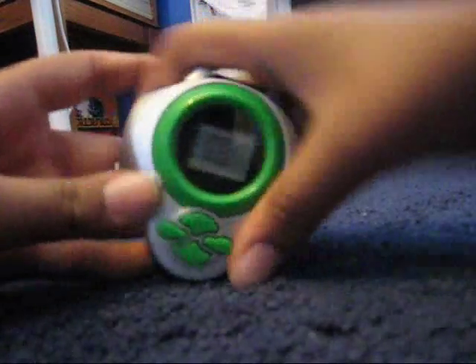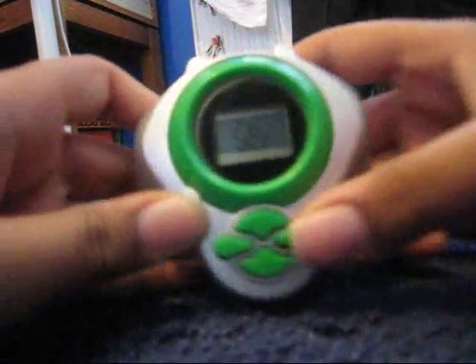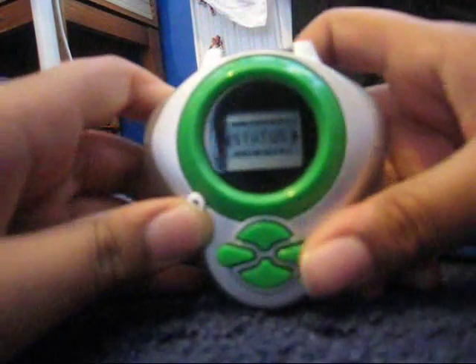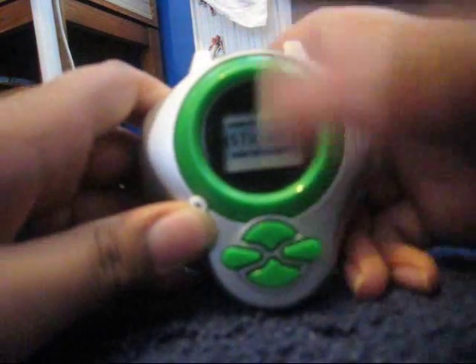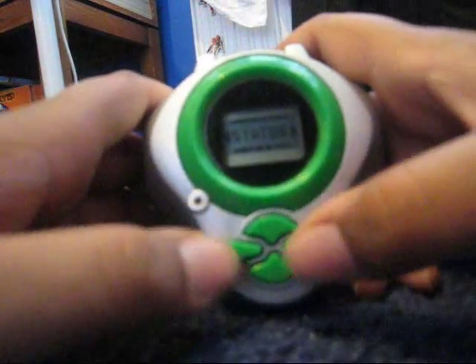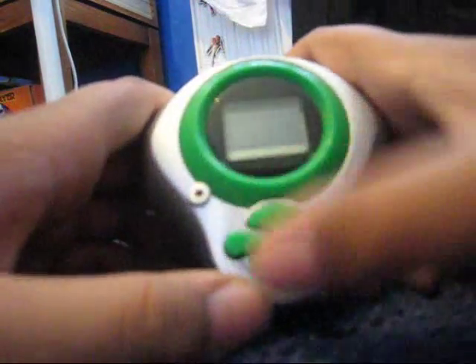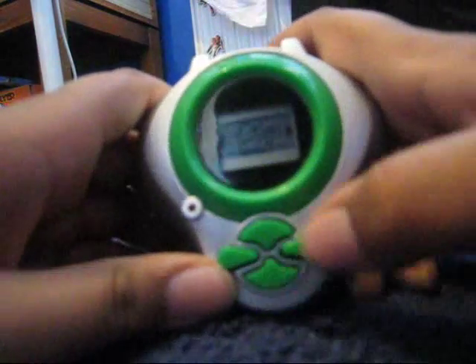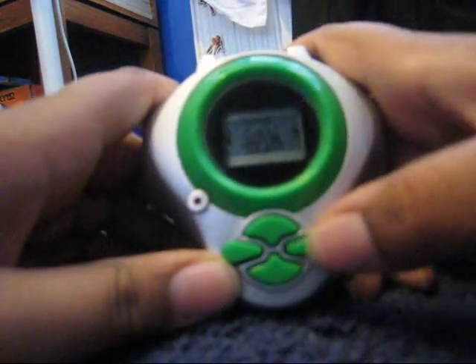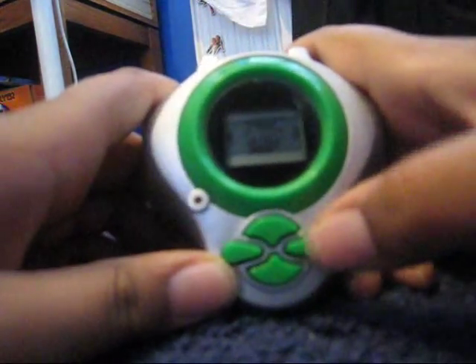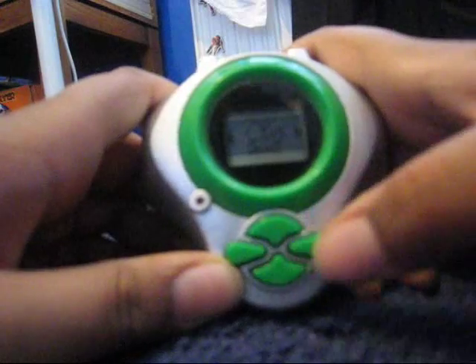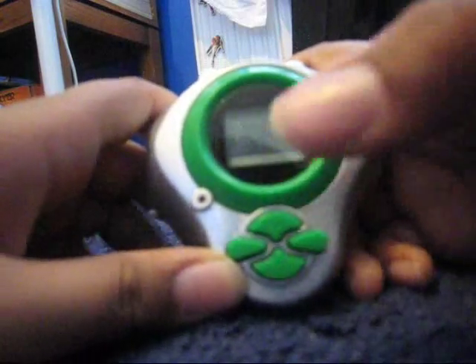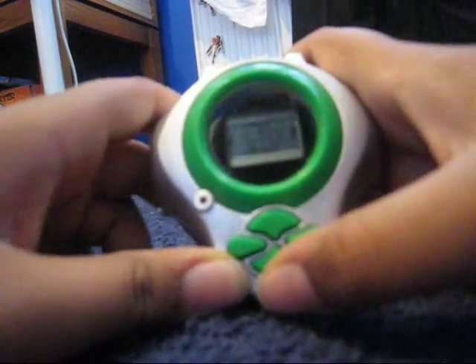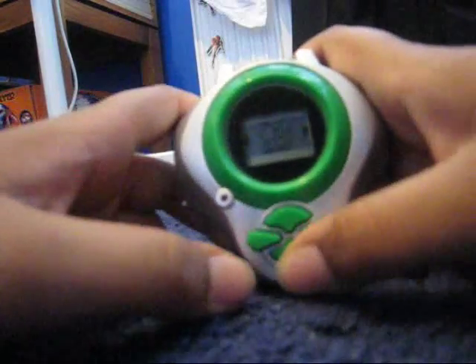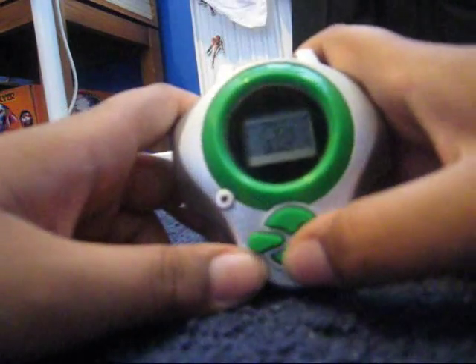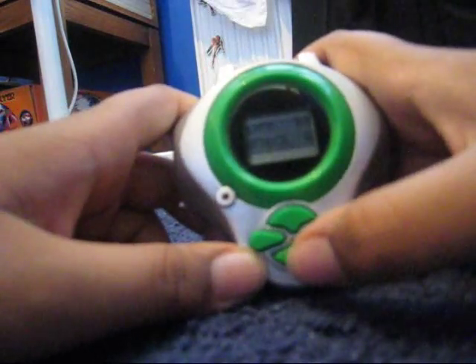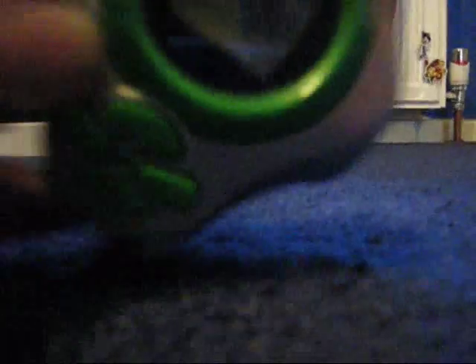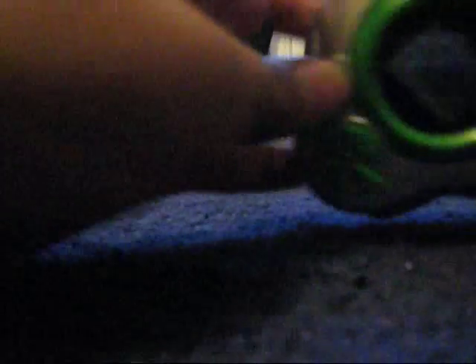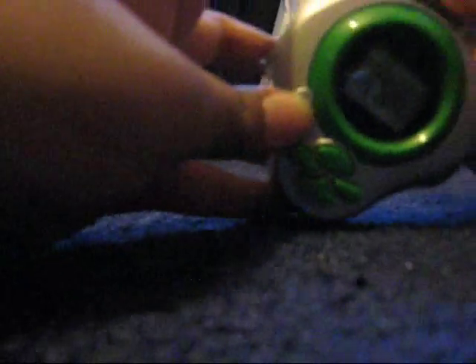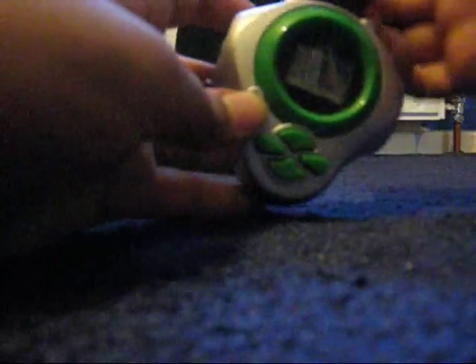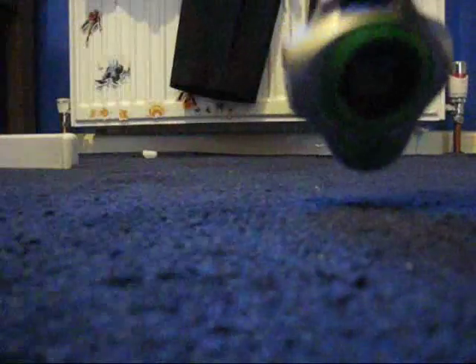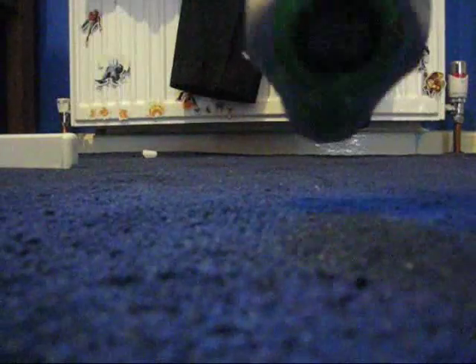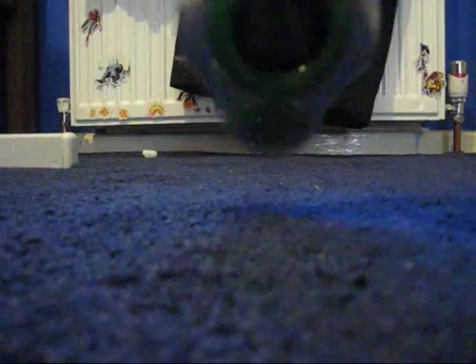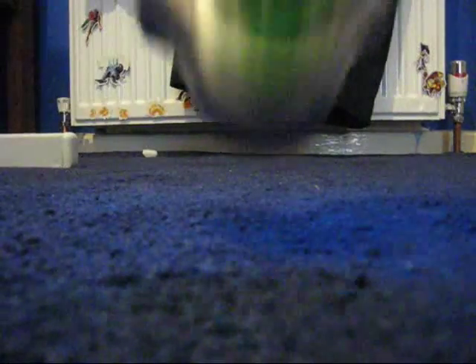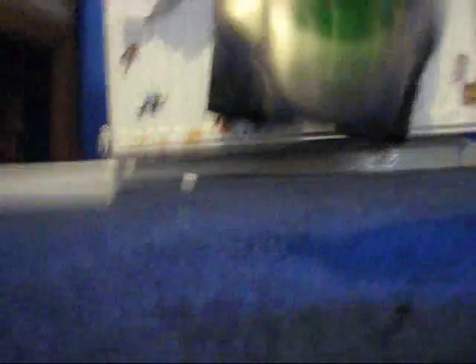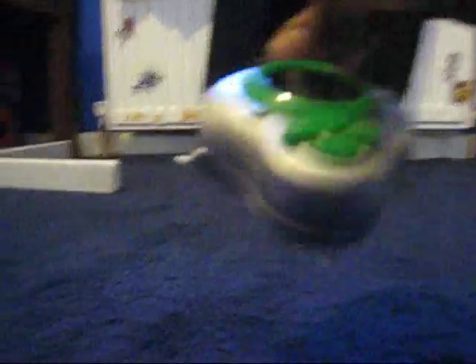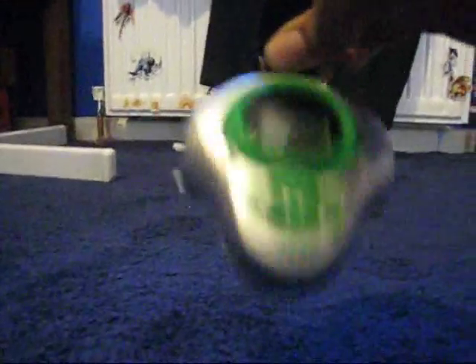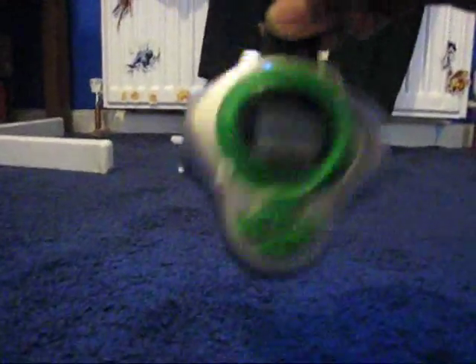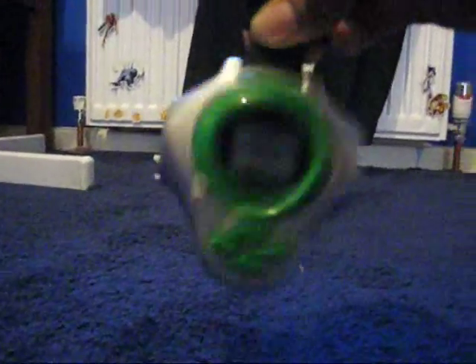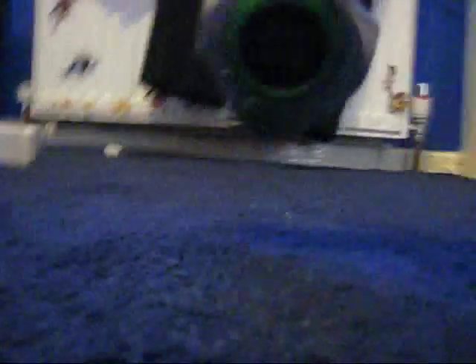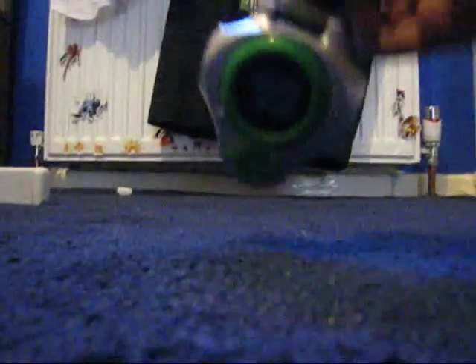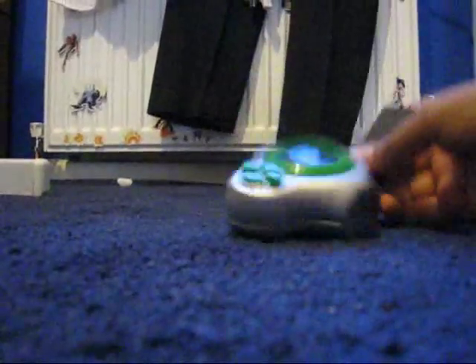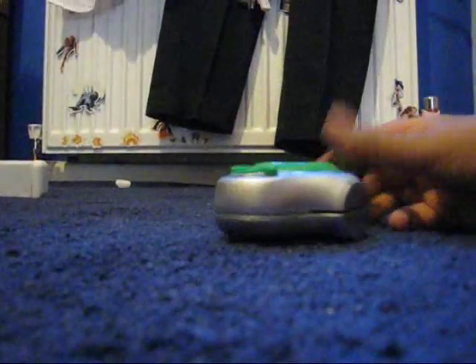On the main menu you can either go to Stats, which is where you pick your Digimon, and it also tells you their stats. If you really want to make it go quicker, you do this — it just makes it go quicker because it actually does more.